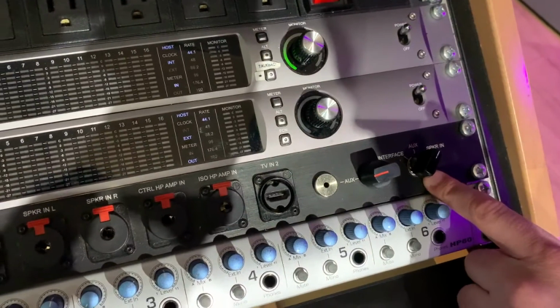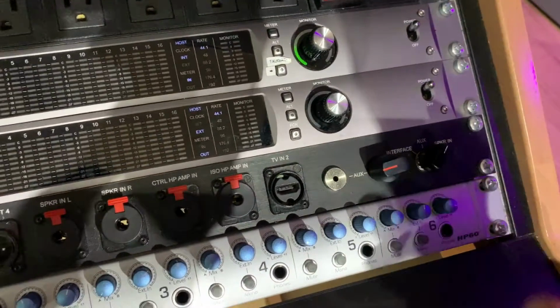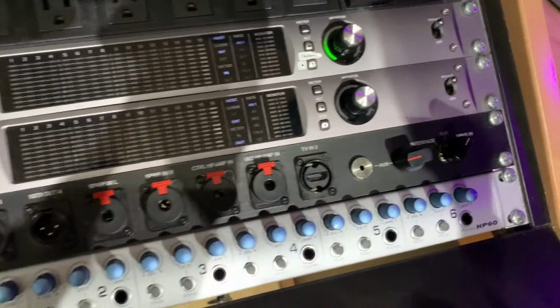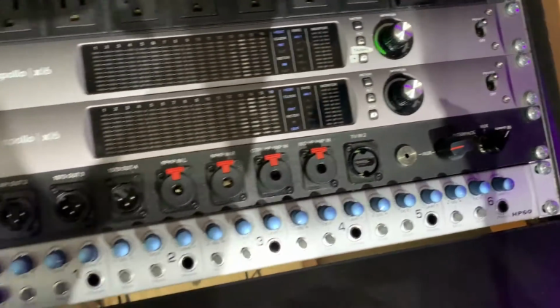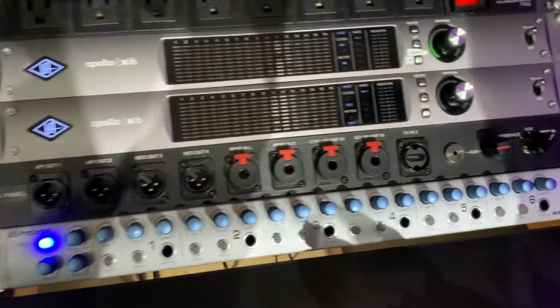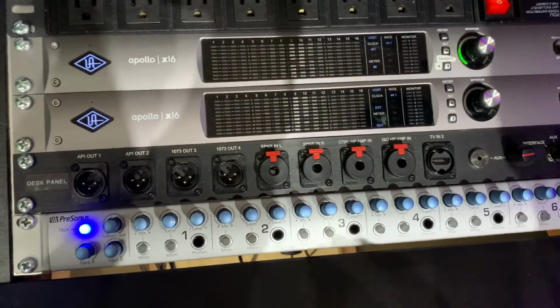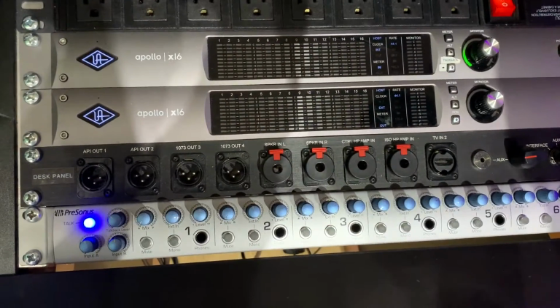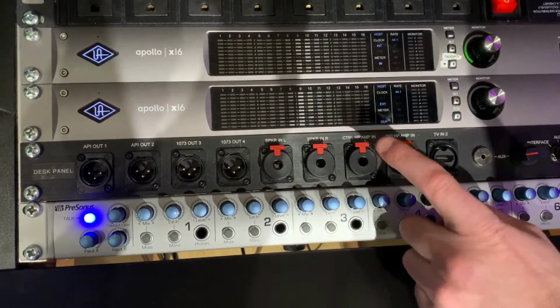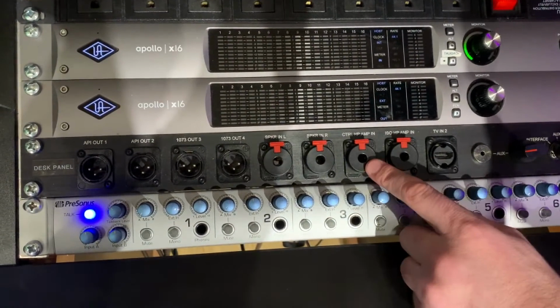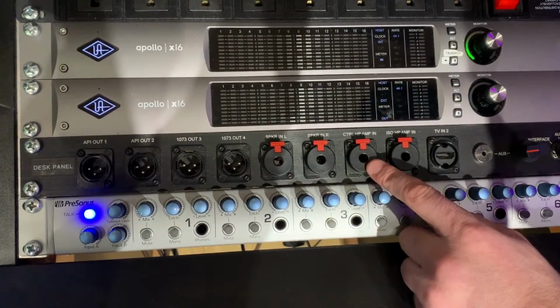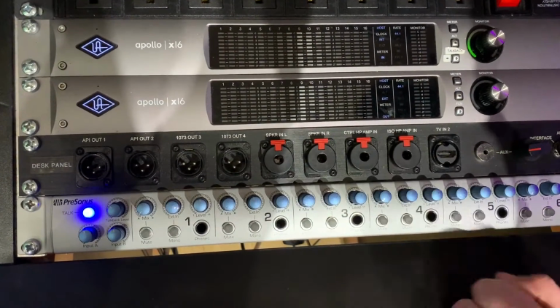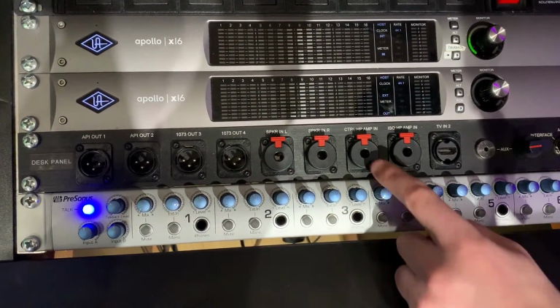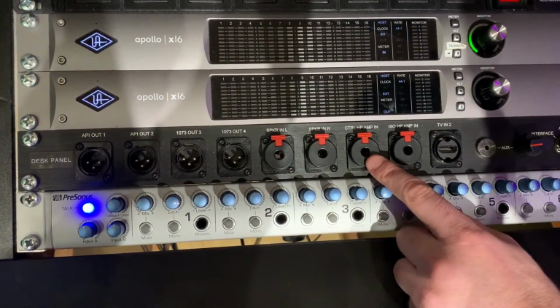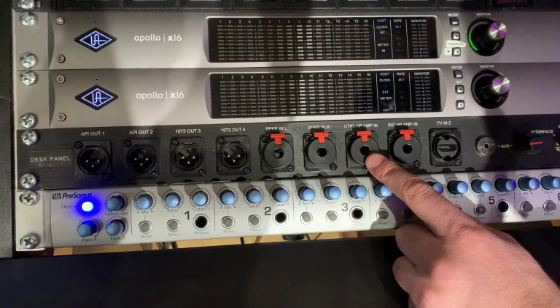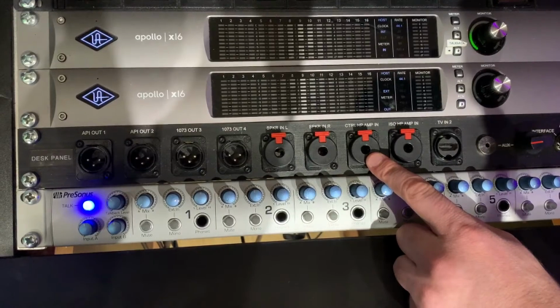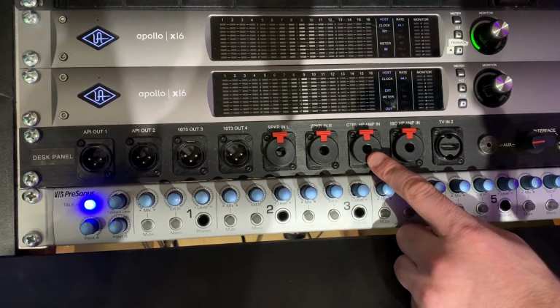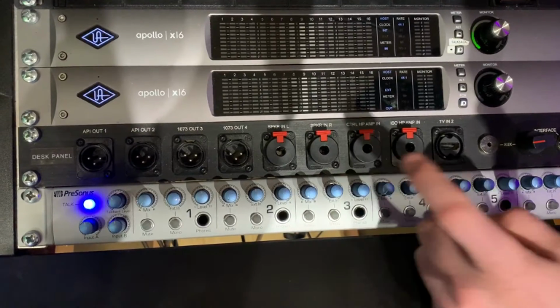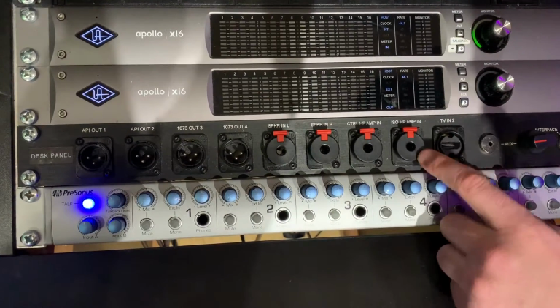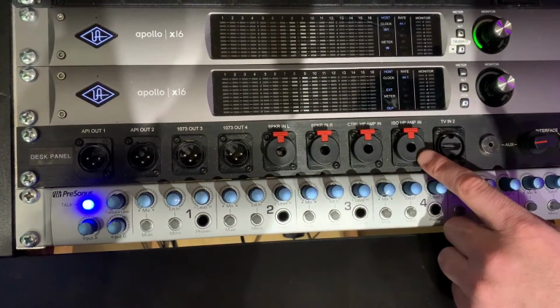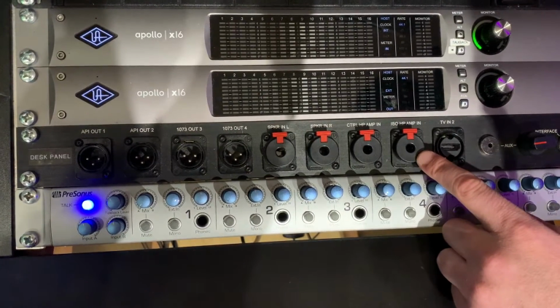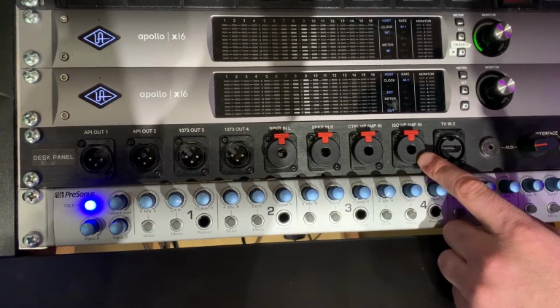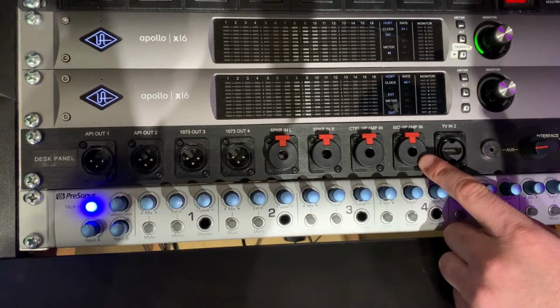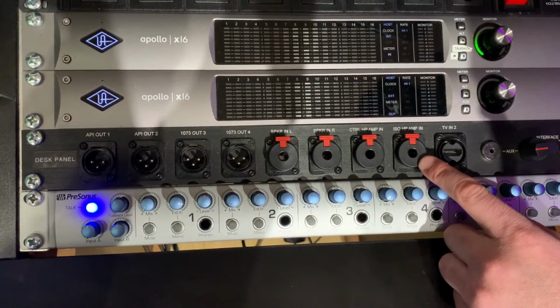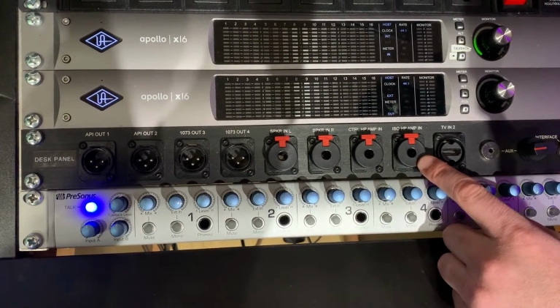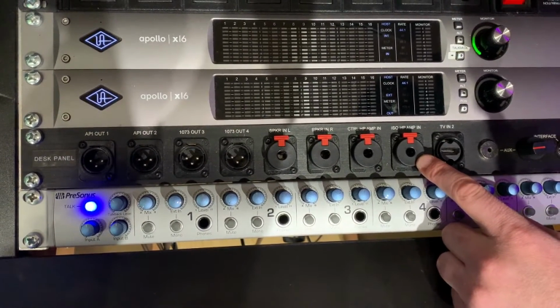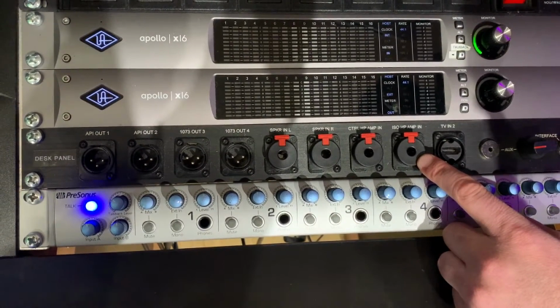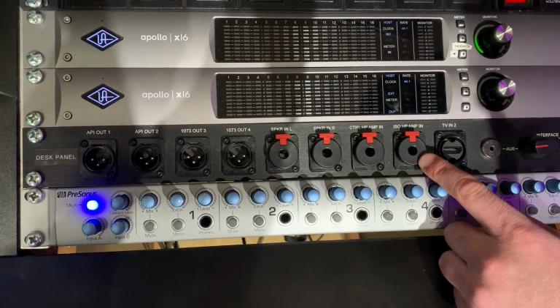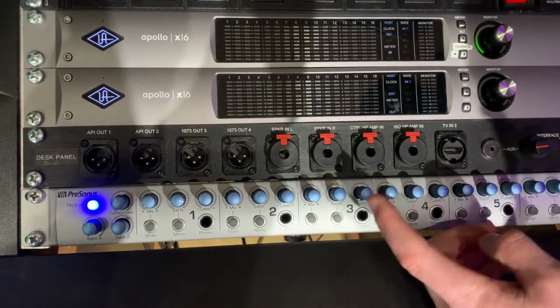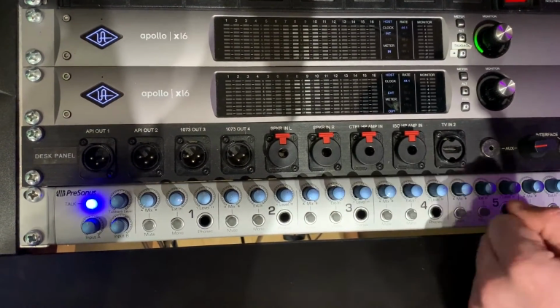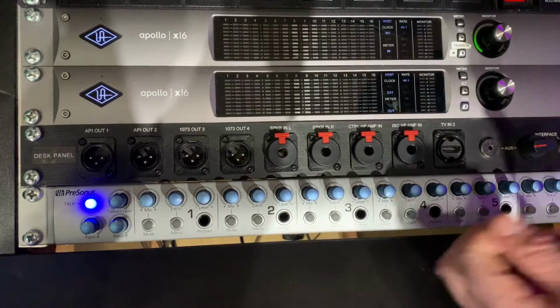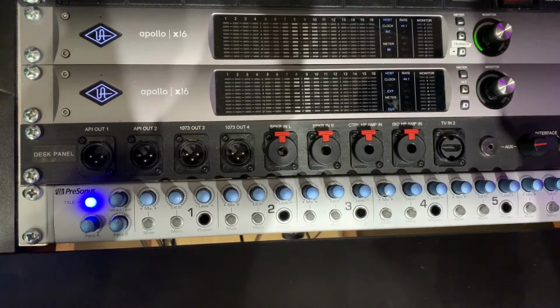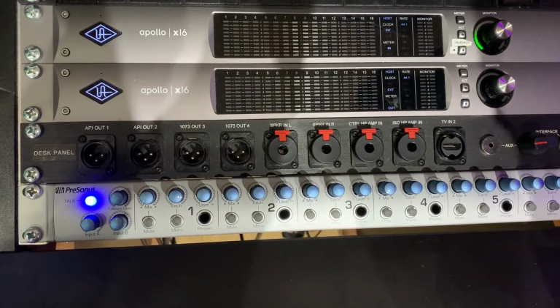If you're tracking in the room, you can plug your headphone out into the control headphone amp in, or into the ISO headphone amp in if need be if you're using the ISO room.